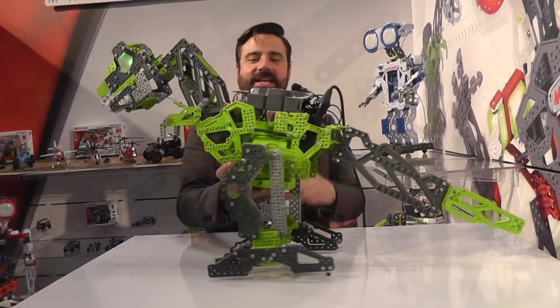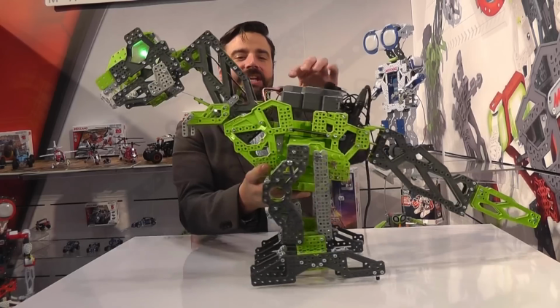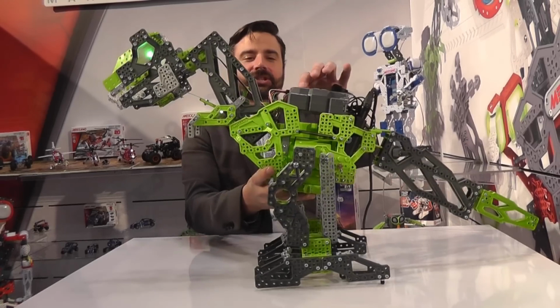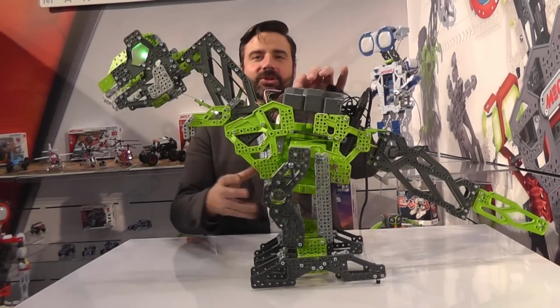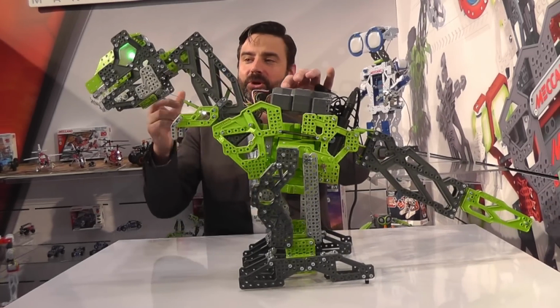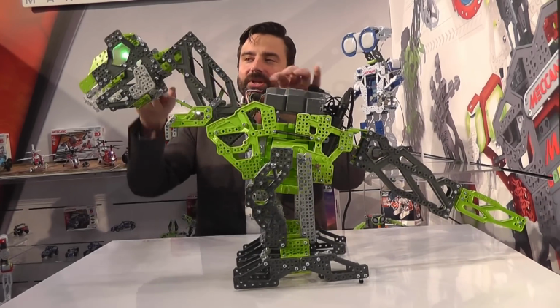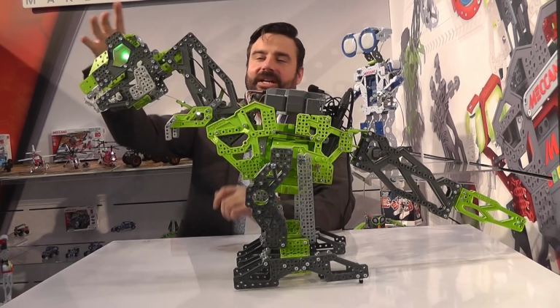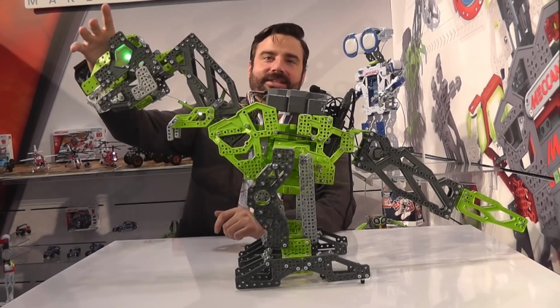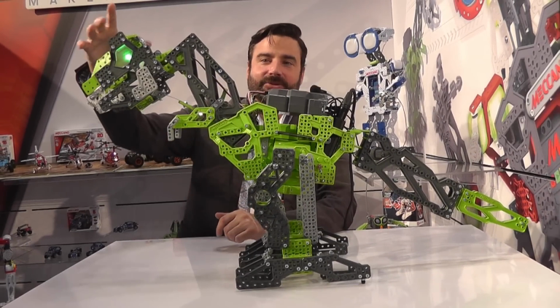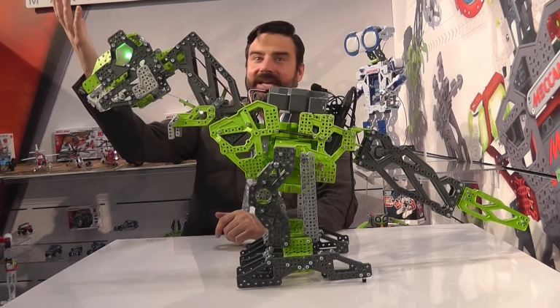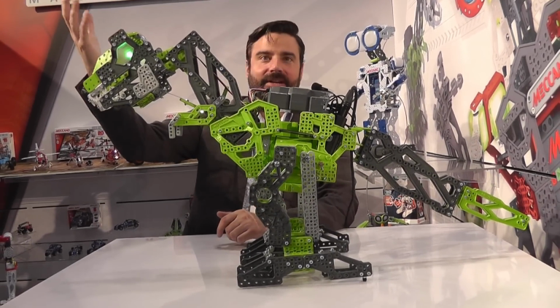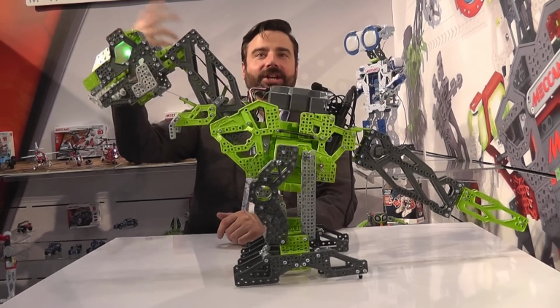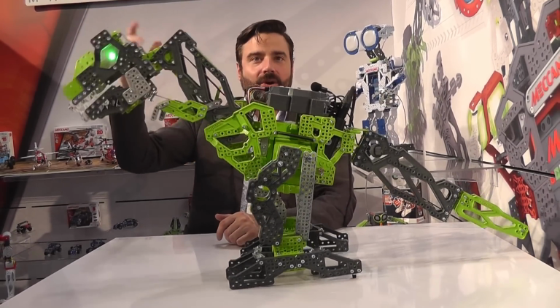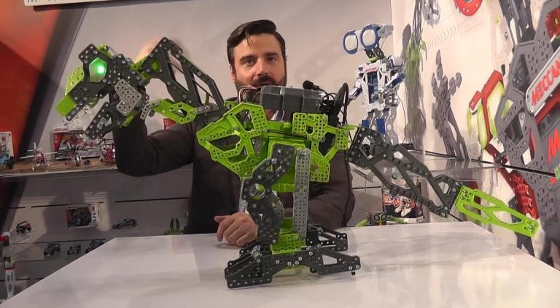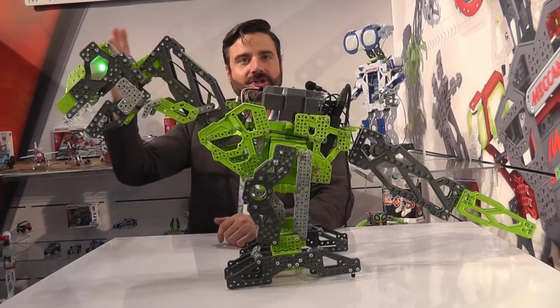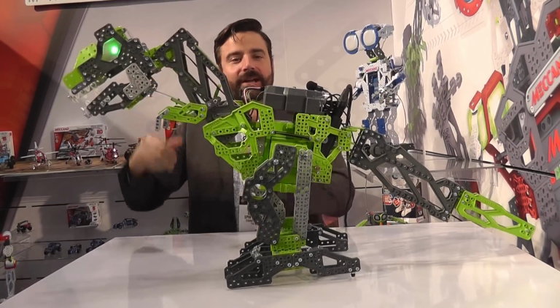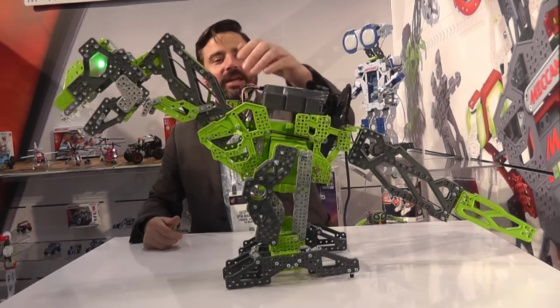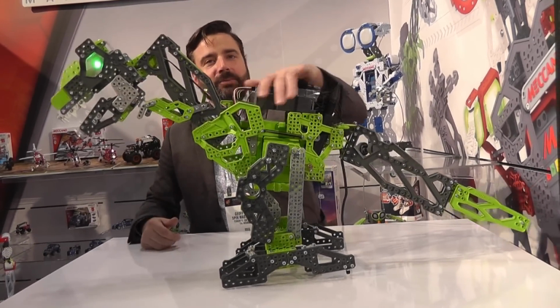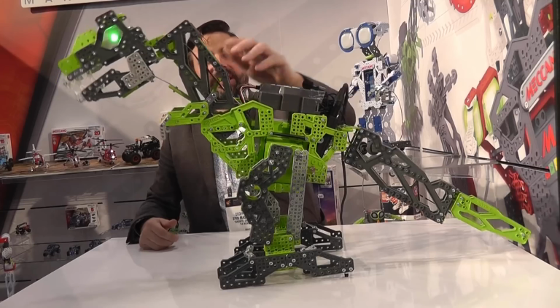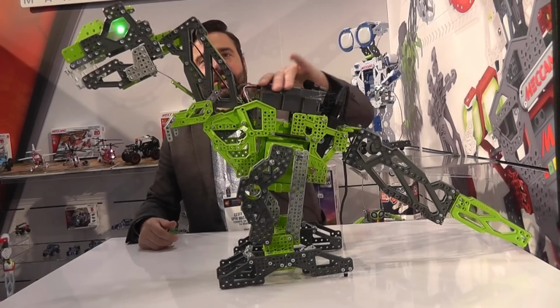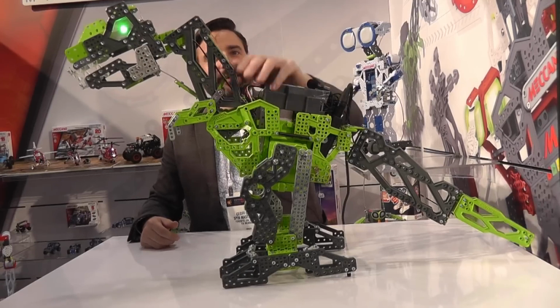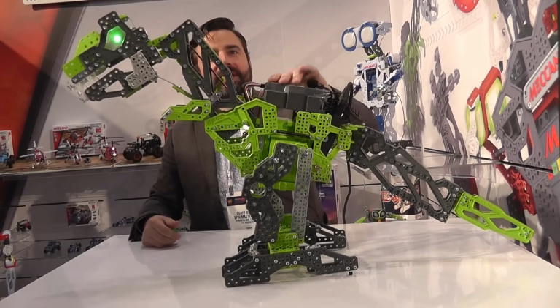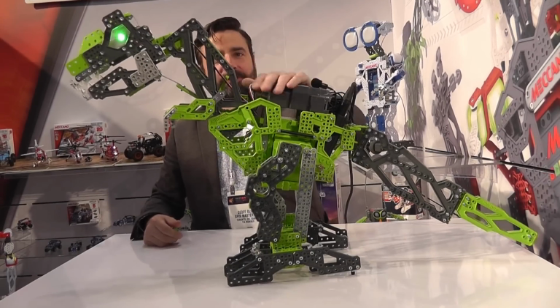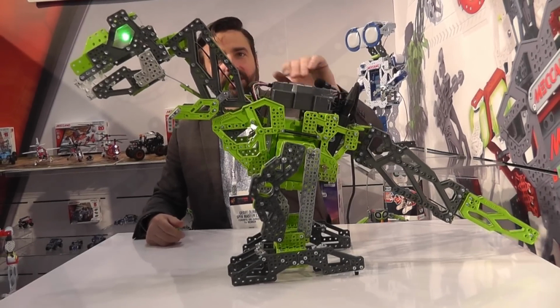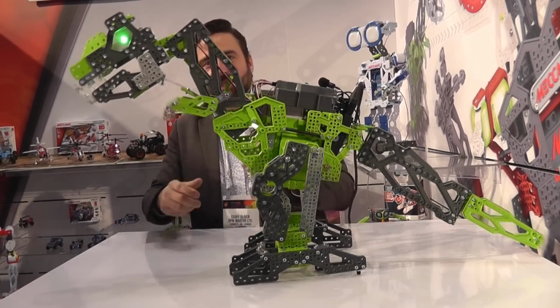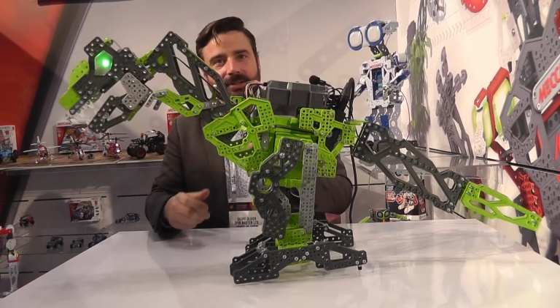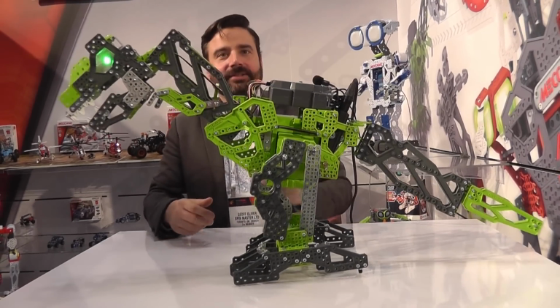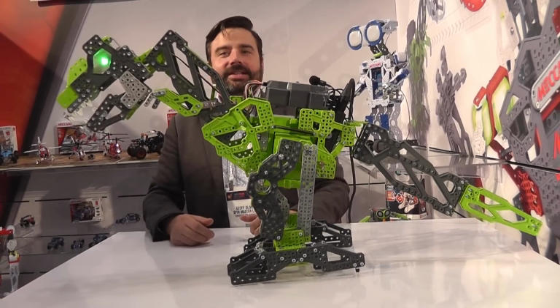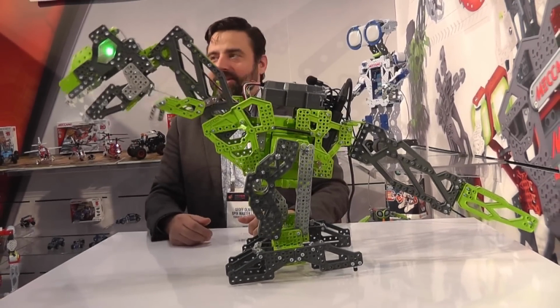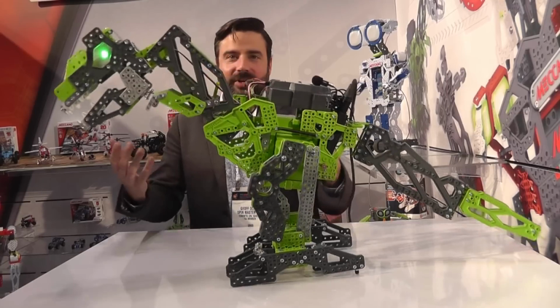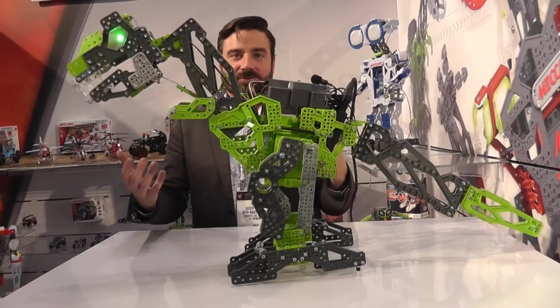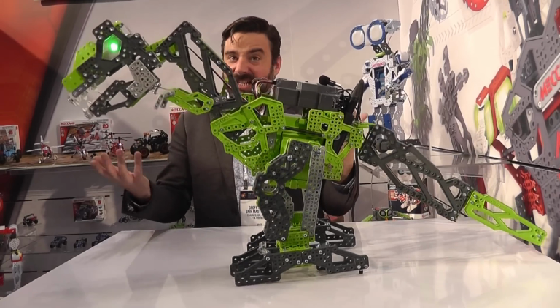He has a sensor on the top, so his mood you can tell by his eyes. Right now he's happy. They can go orange and red. With the sensor you can actually pet him — he'll purr, he'll shake a little bit. So I imagine that's what Tyrannosaurus Rex did.